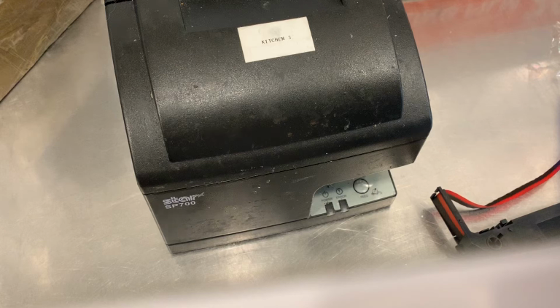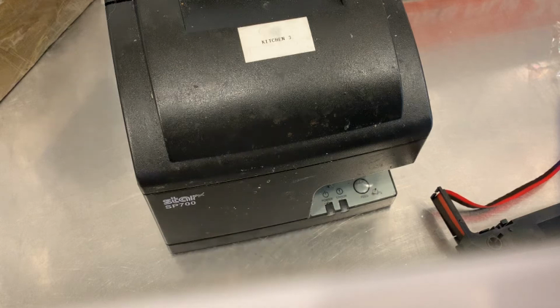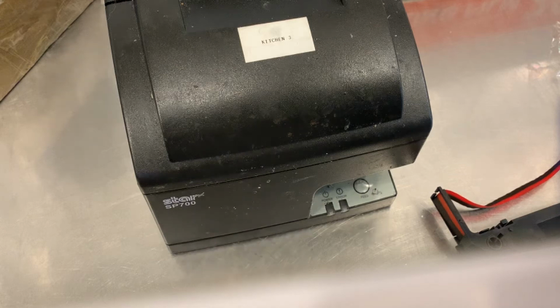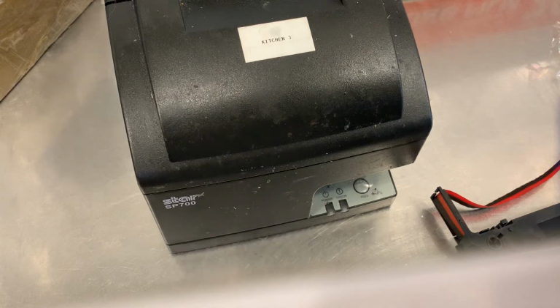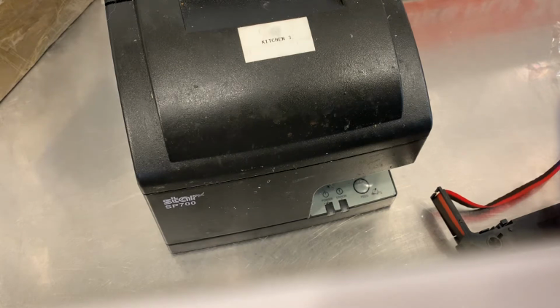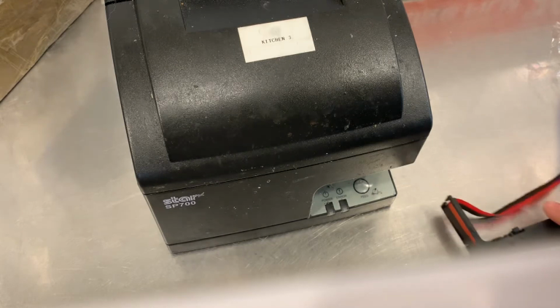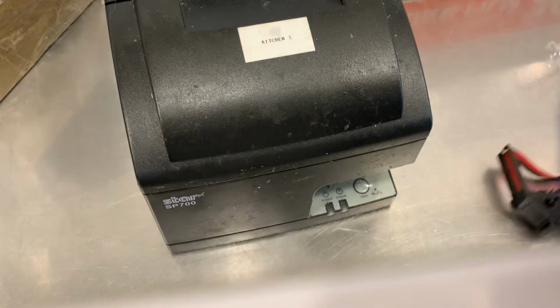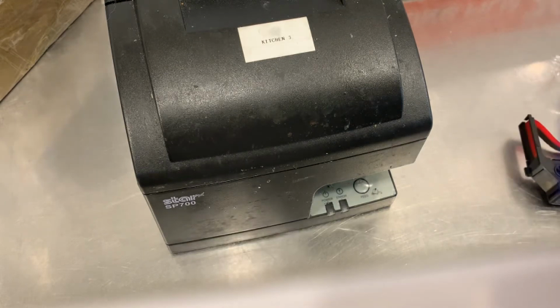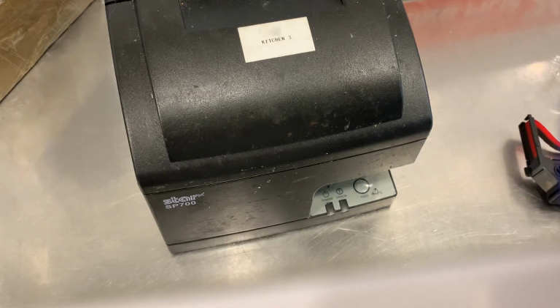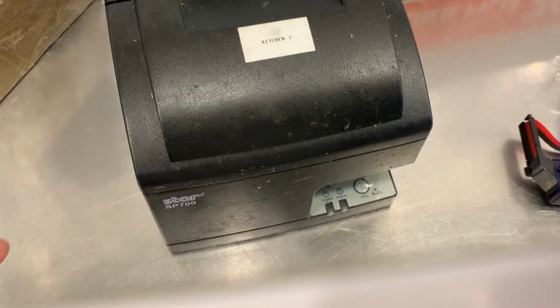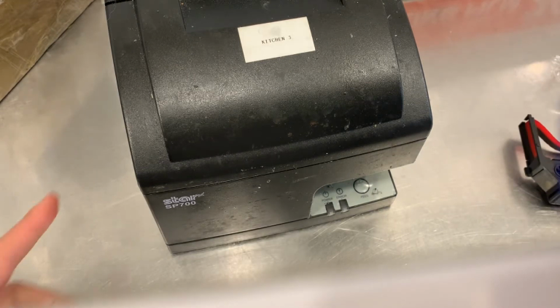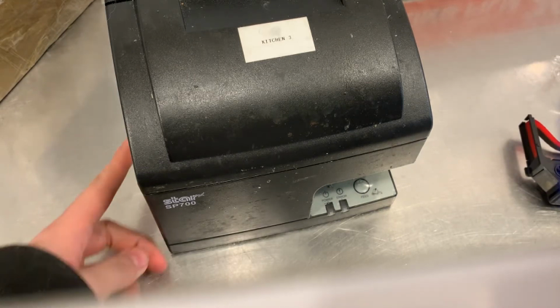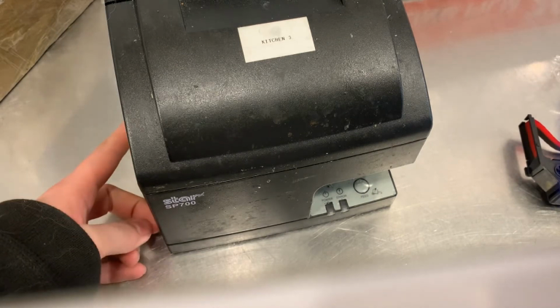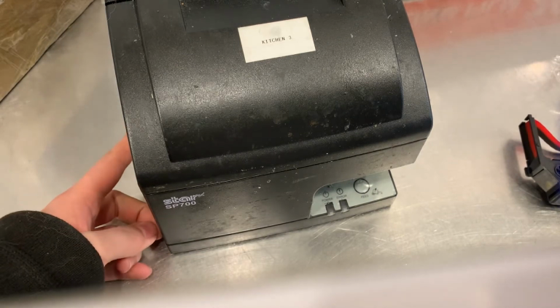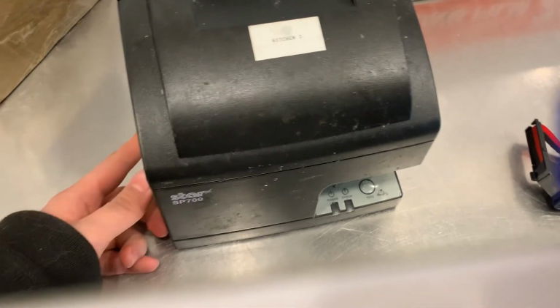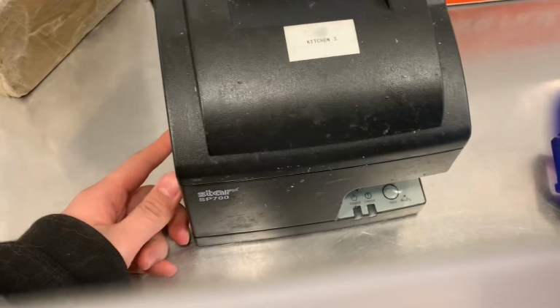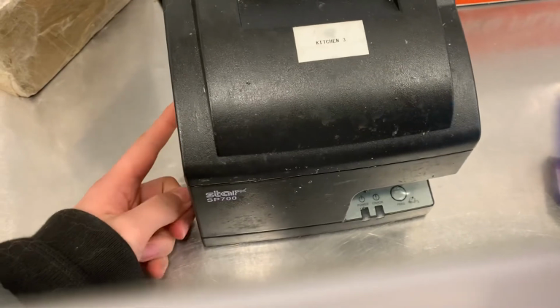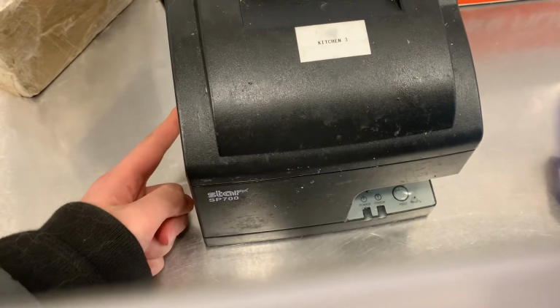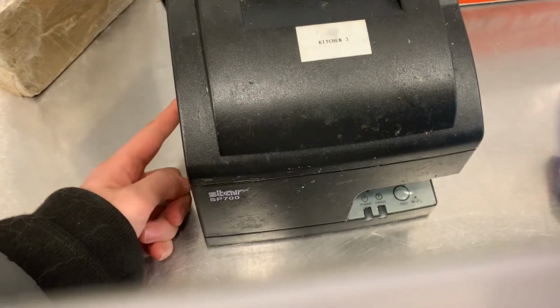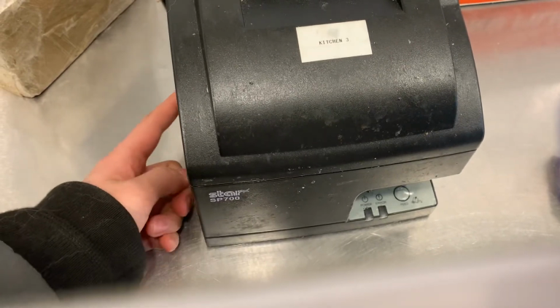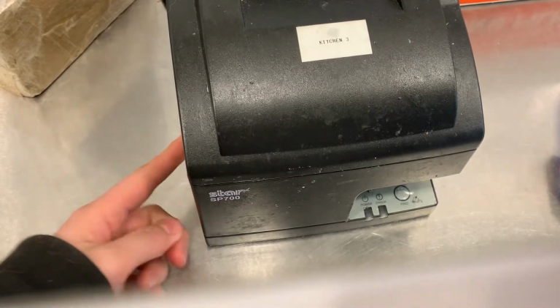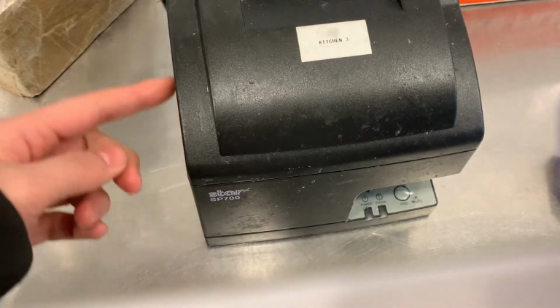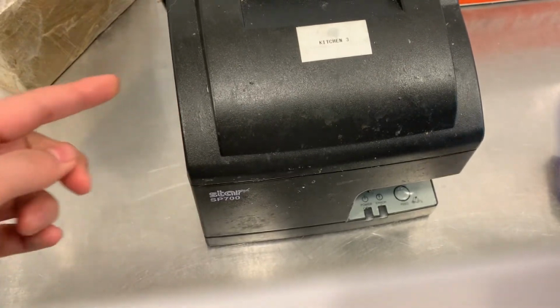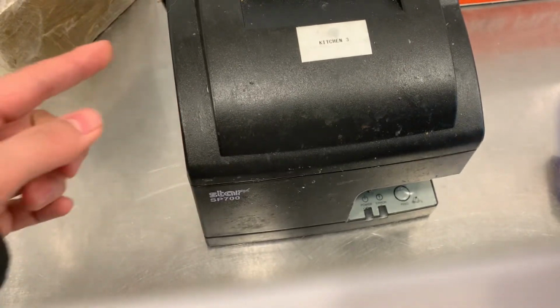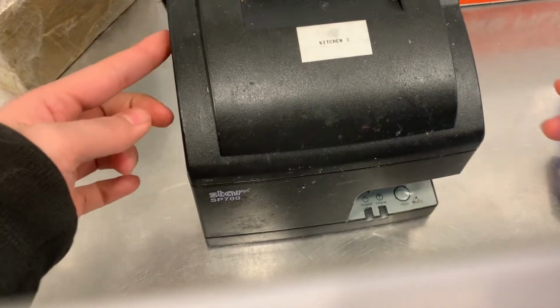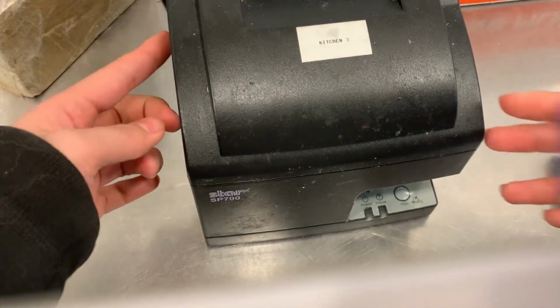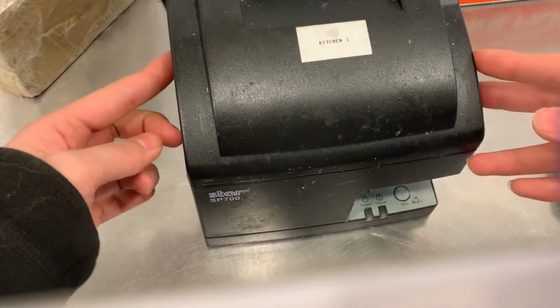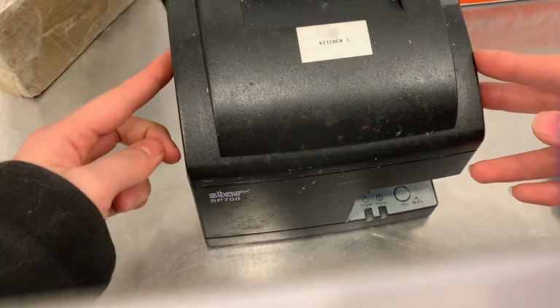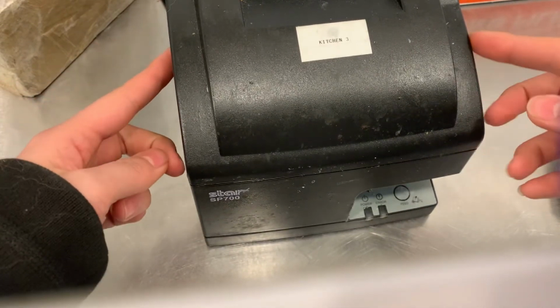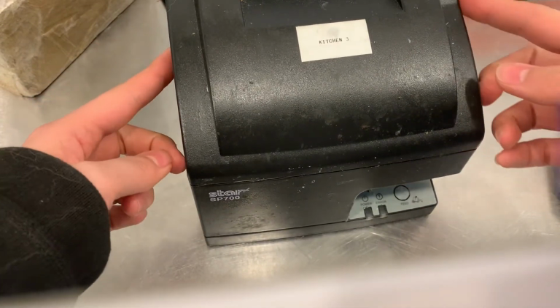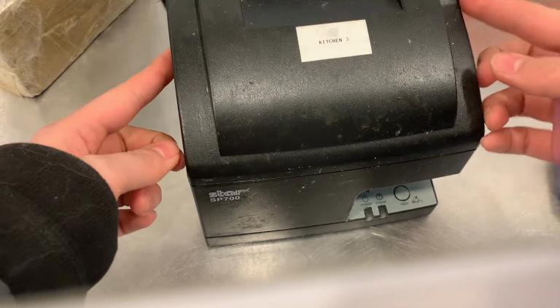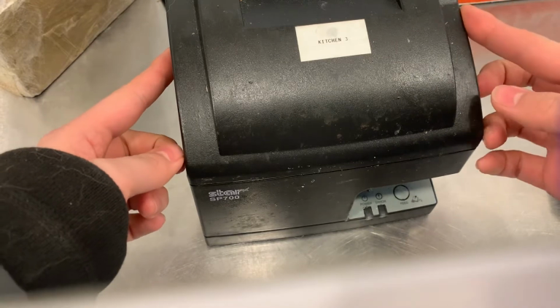To replace the ink cartridge, you're going to first make sure your power is off — so this button right here — and then use these two knobs on the side in the front area.